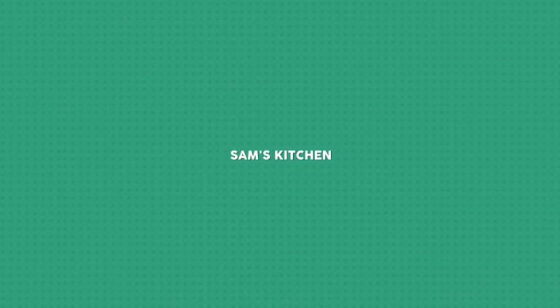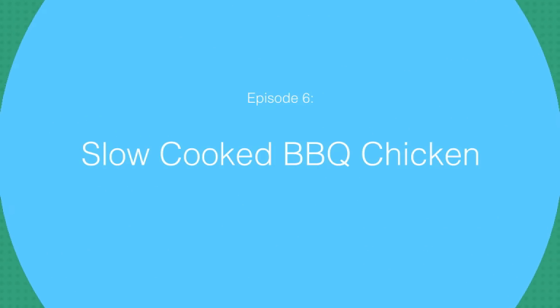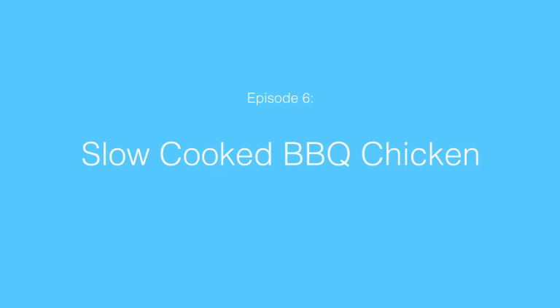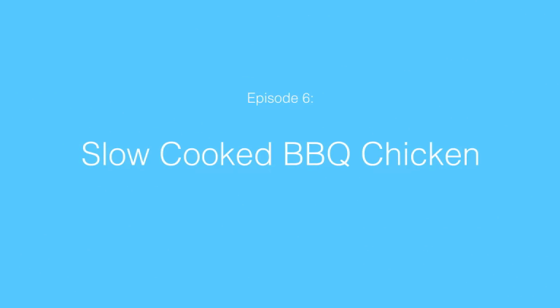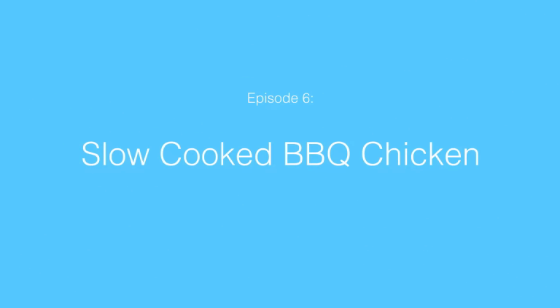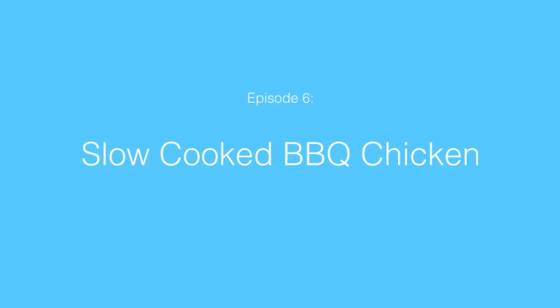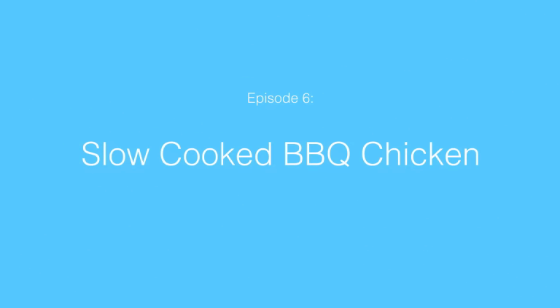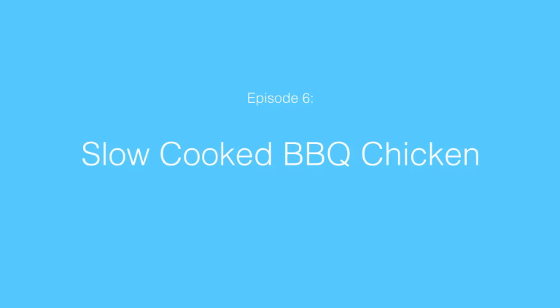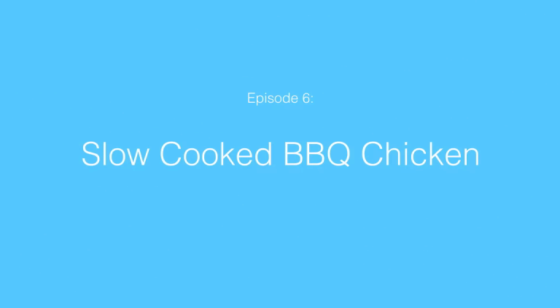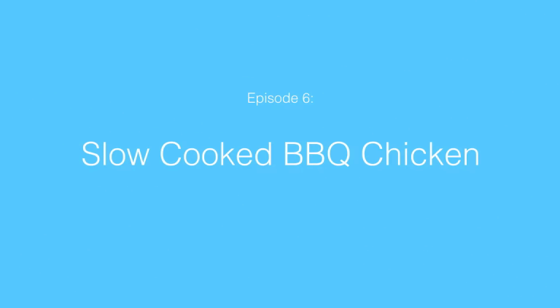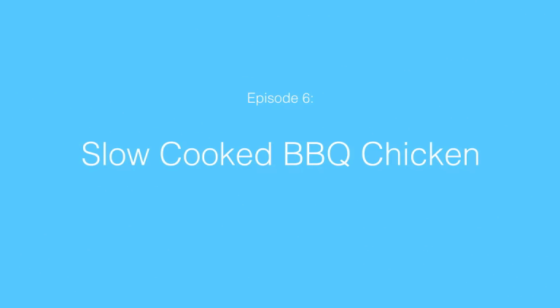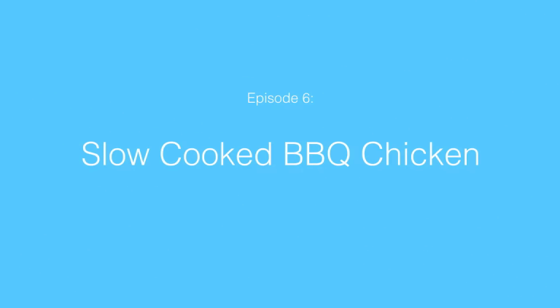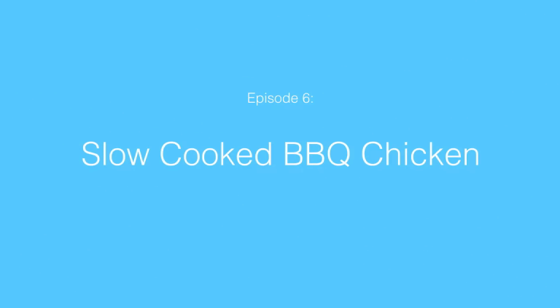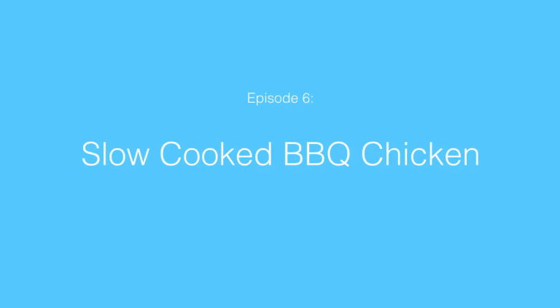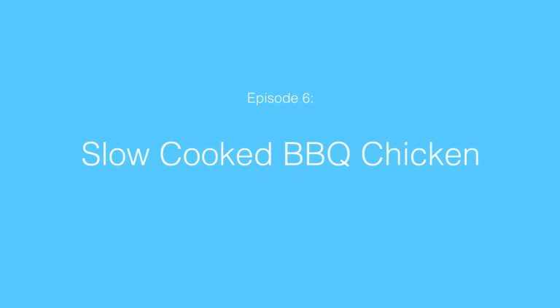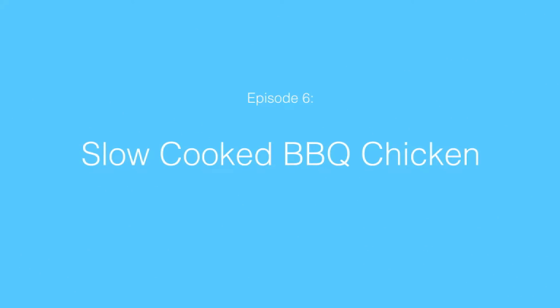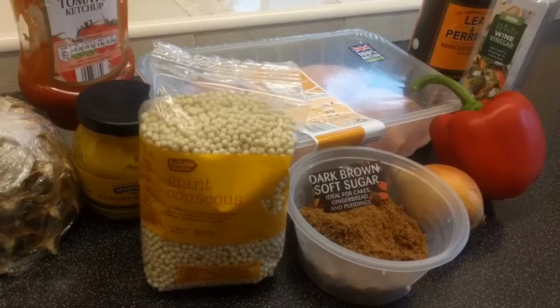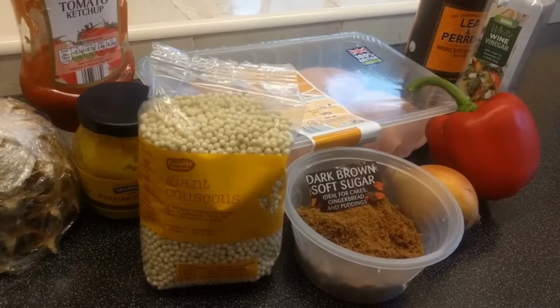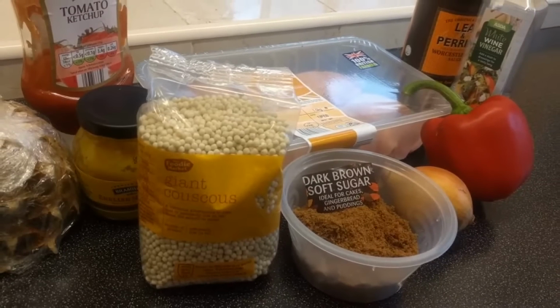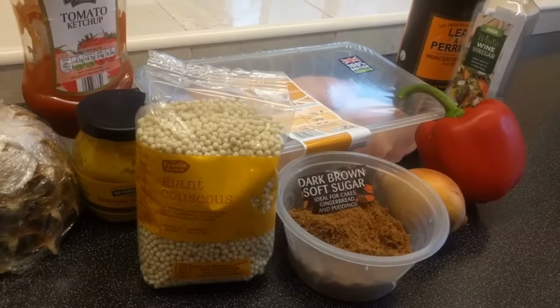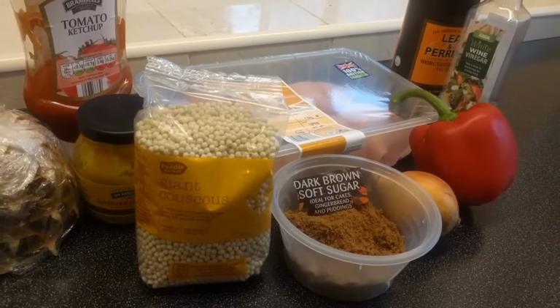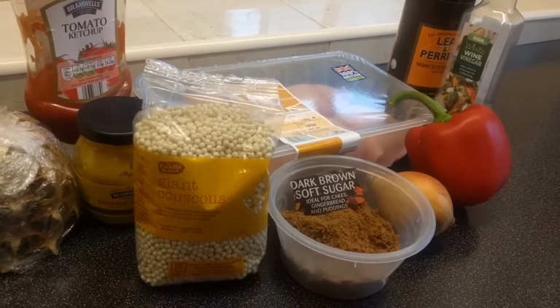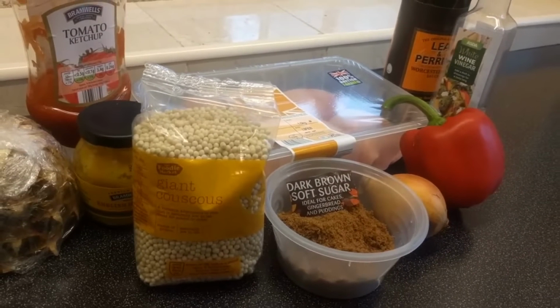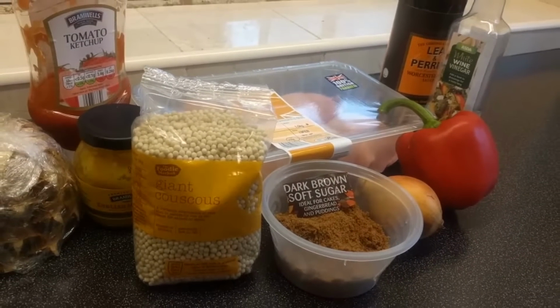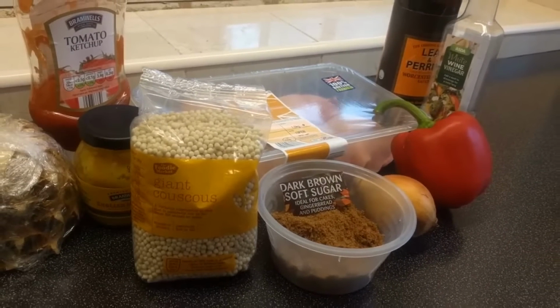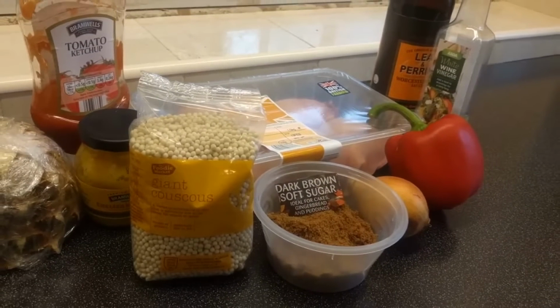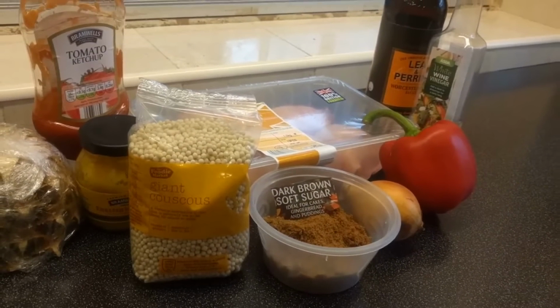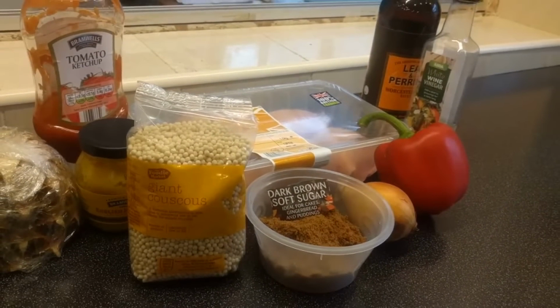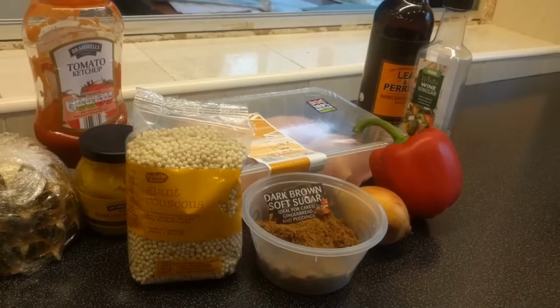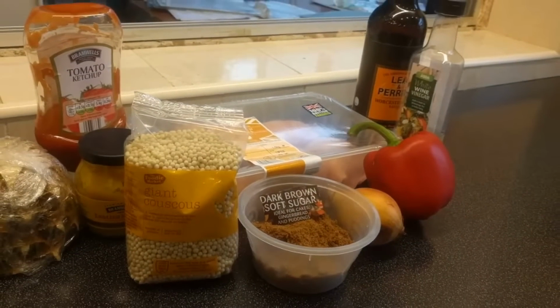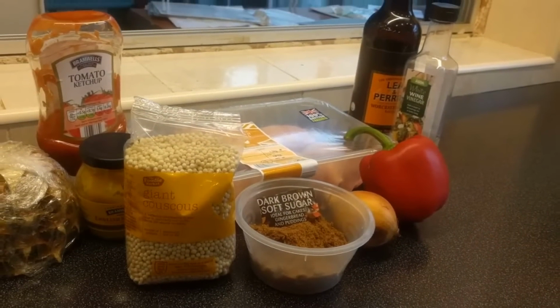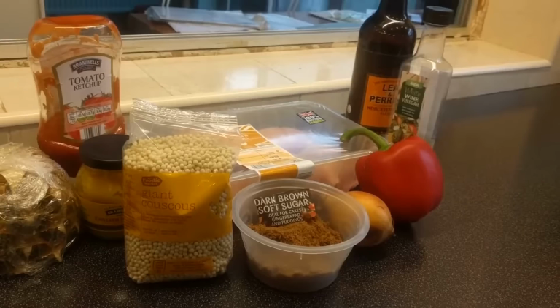Hello and welcome back to Sam's Kitchen. Today we're going to be making a really tasty and really simple barbecue slow-cooked chicken. You can see the ingredients you'll need on the screen and we'll just get right into it.